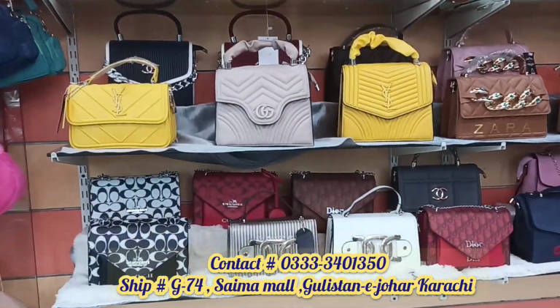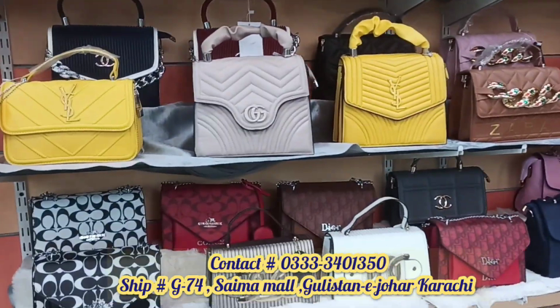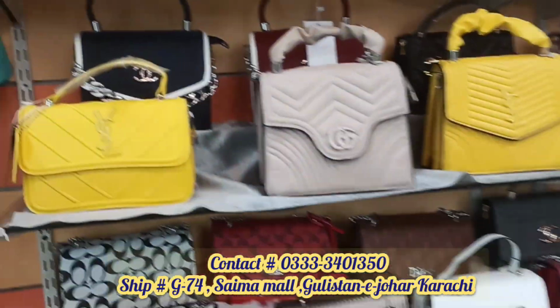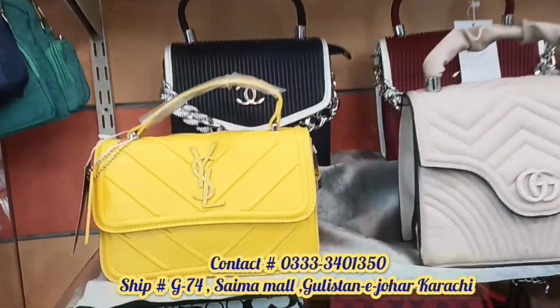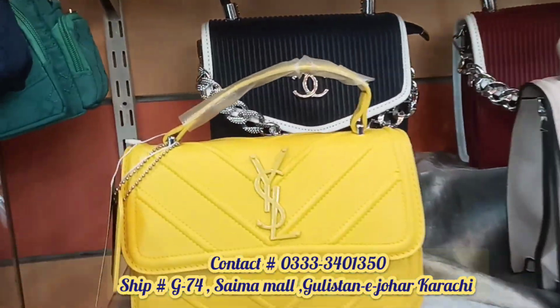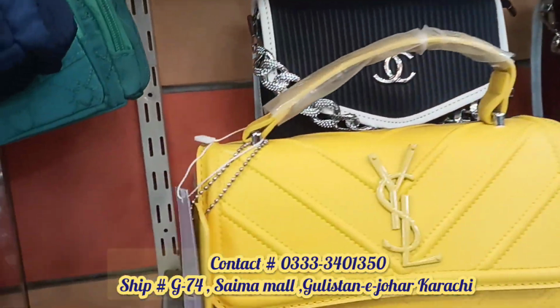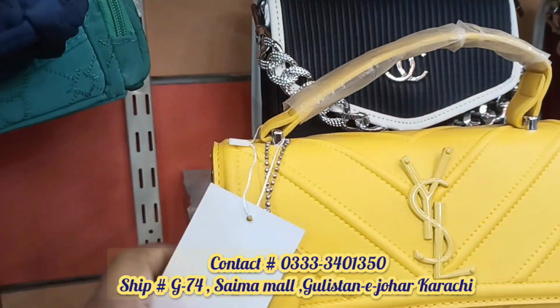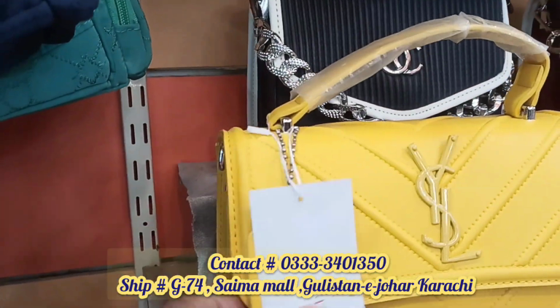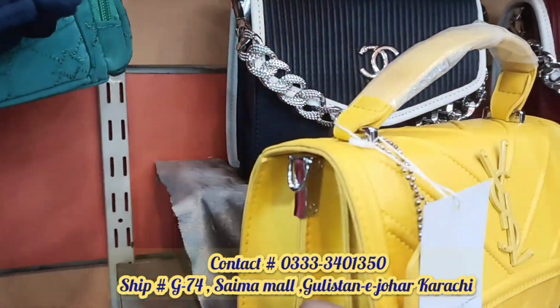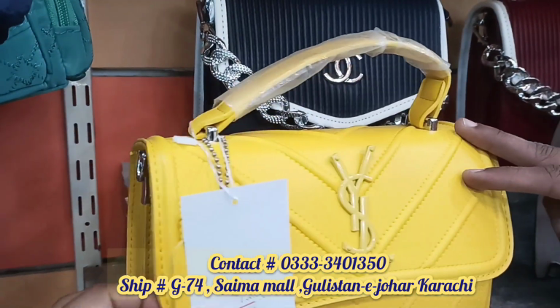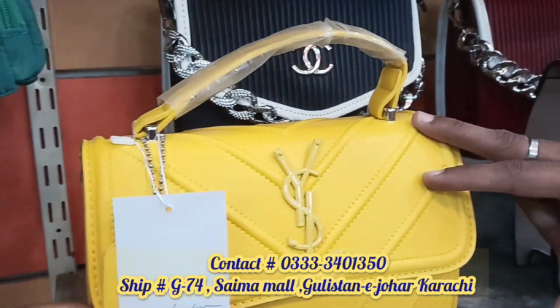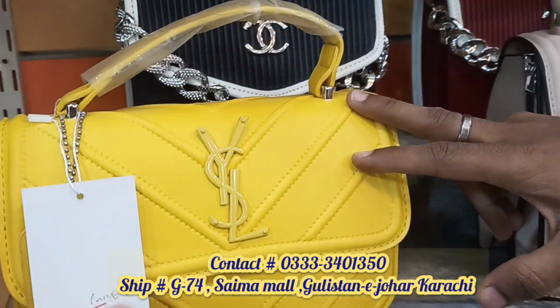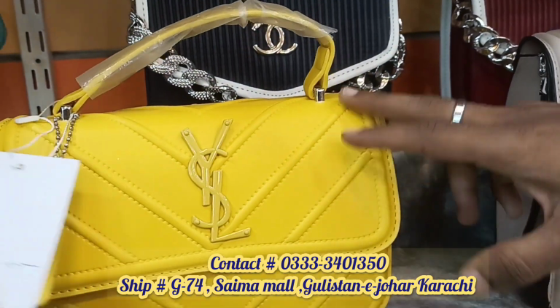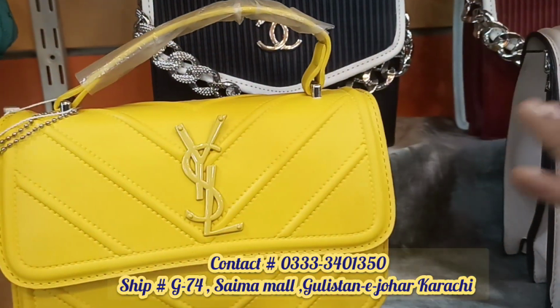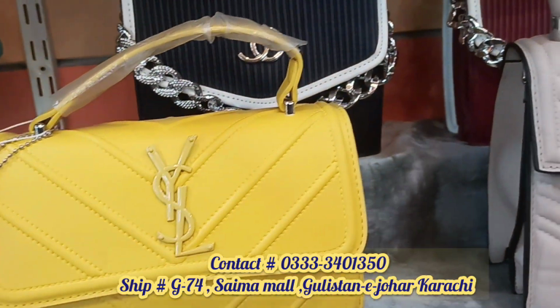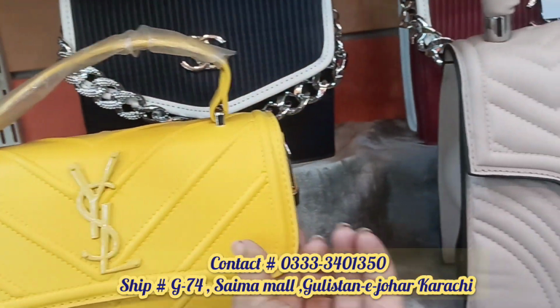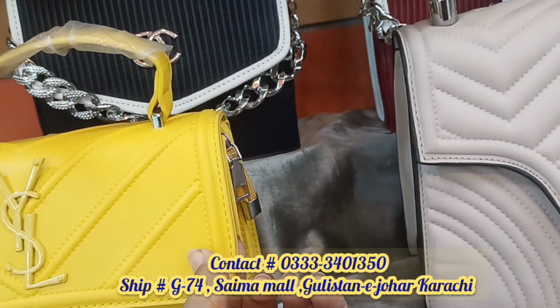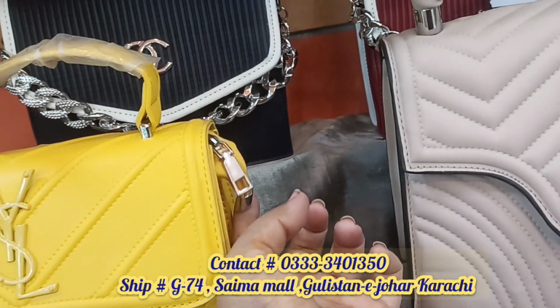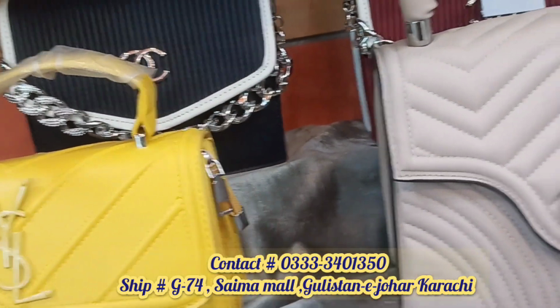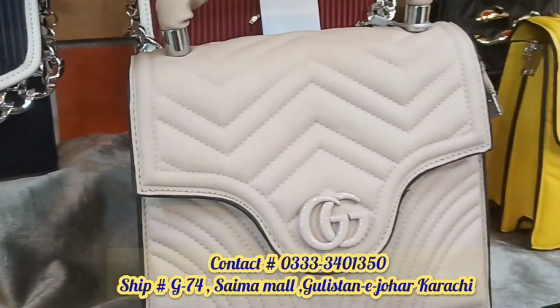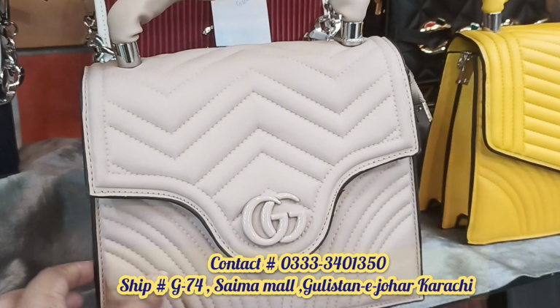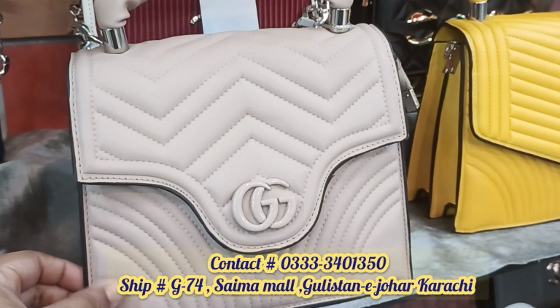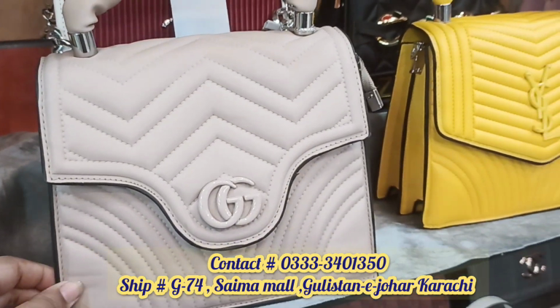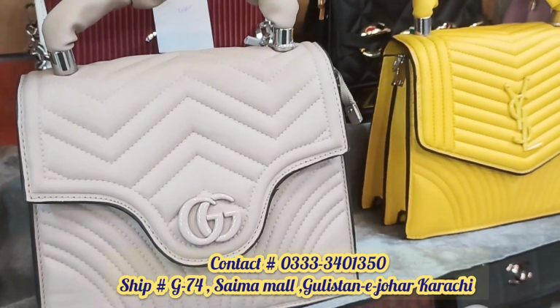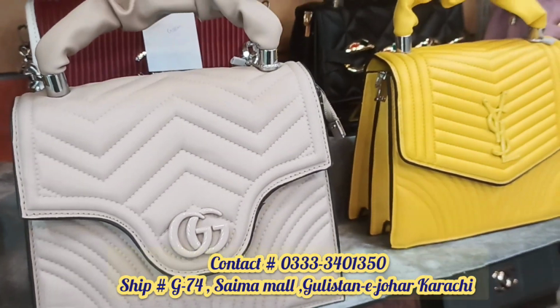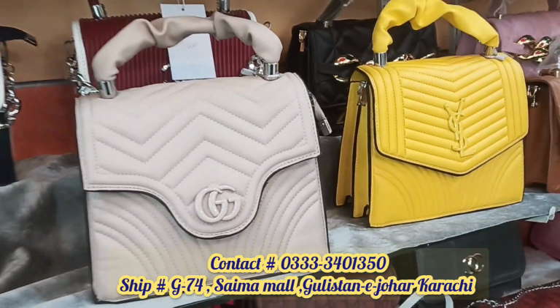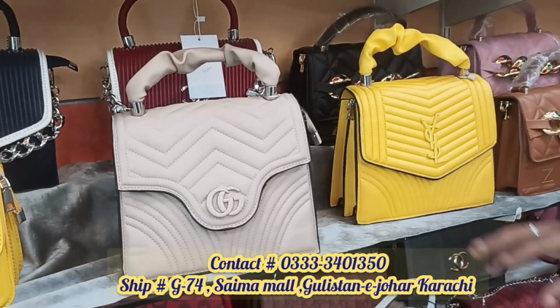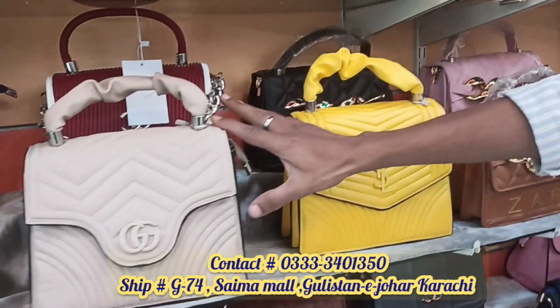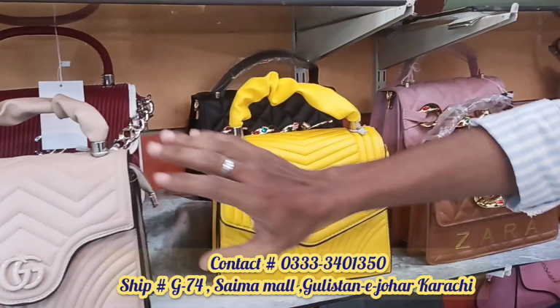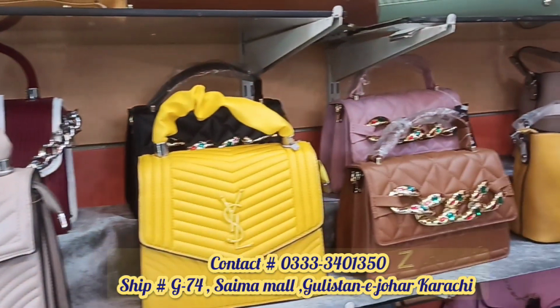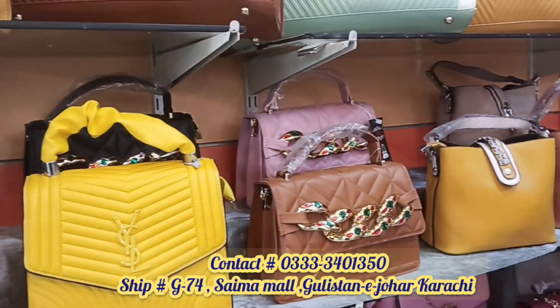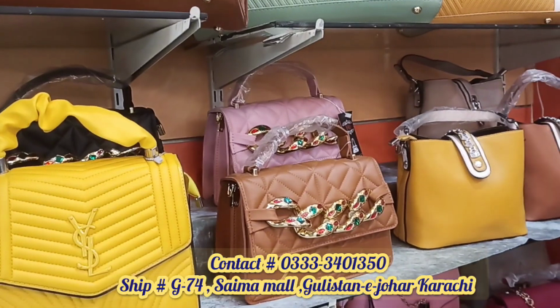There is 55% off on some items here. You can also get 10 to 15% off on lace options. The same style is available in imported leather as well.